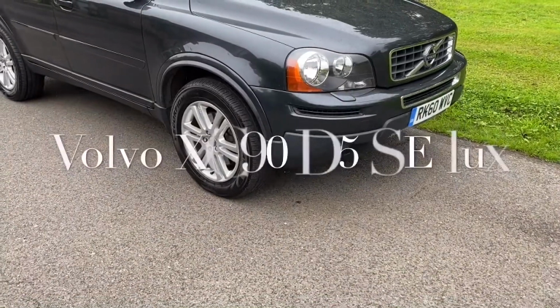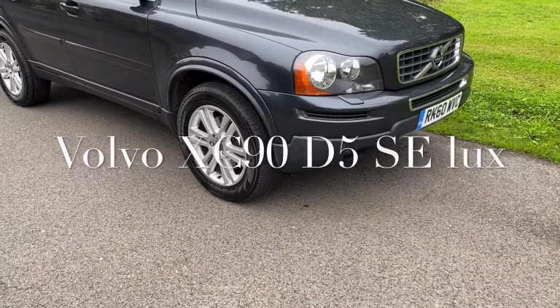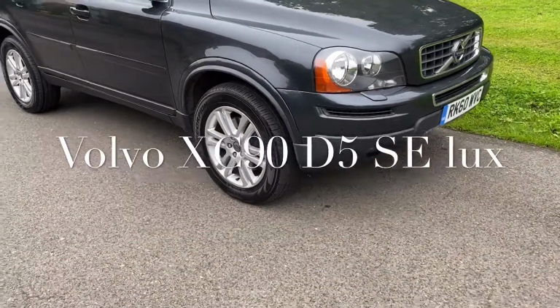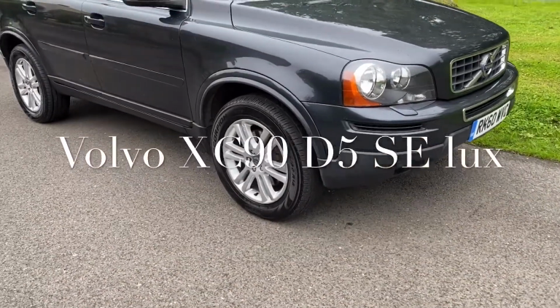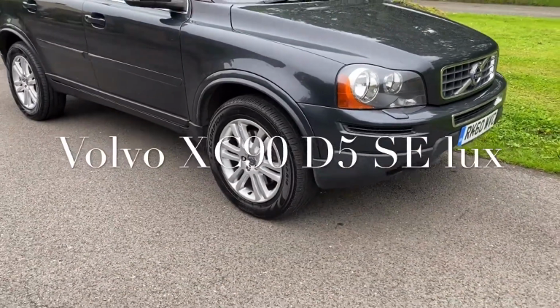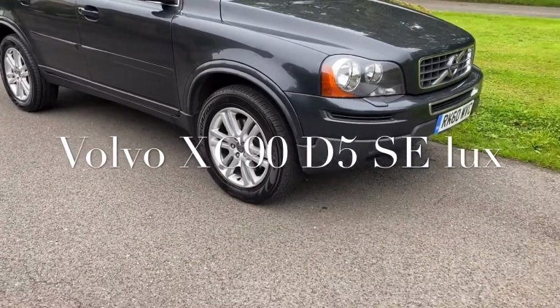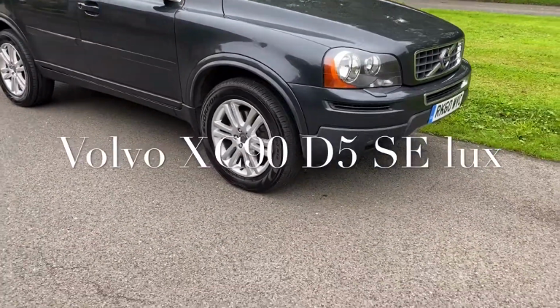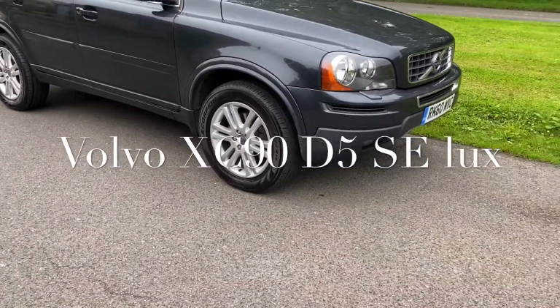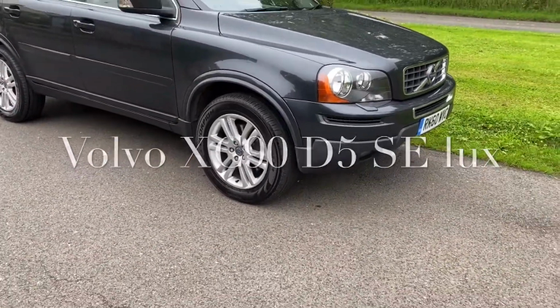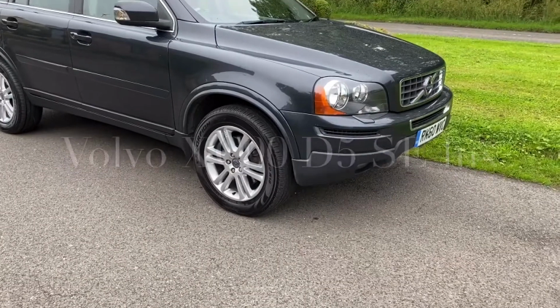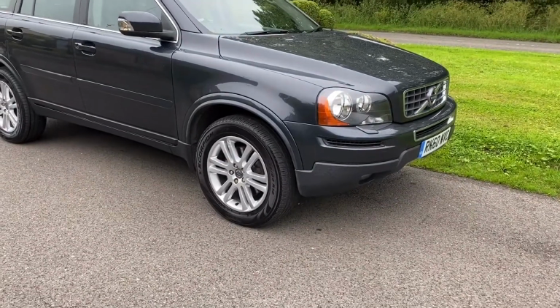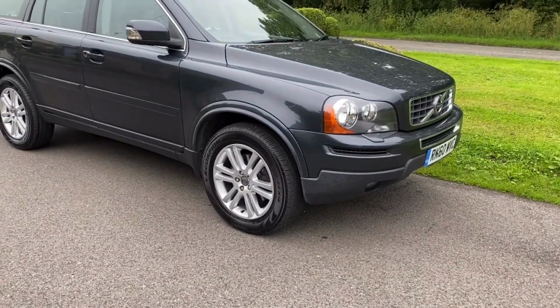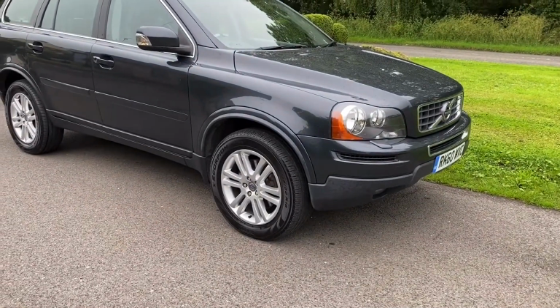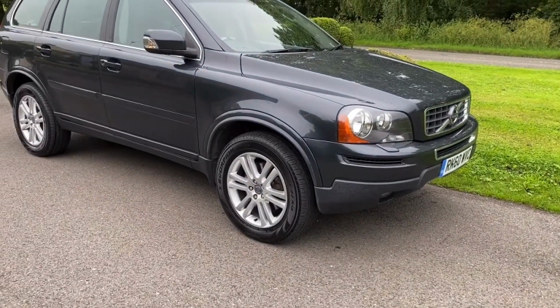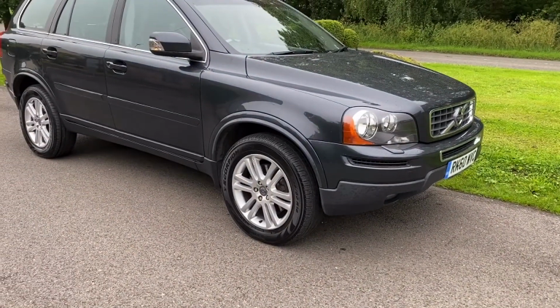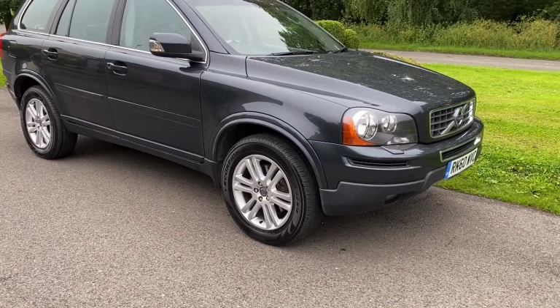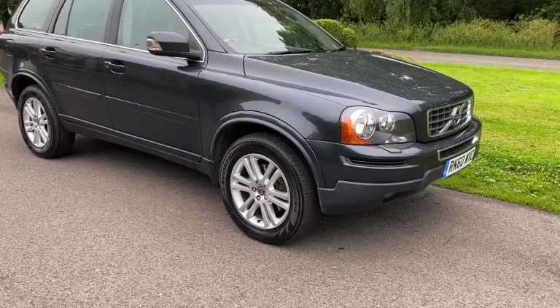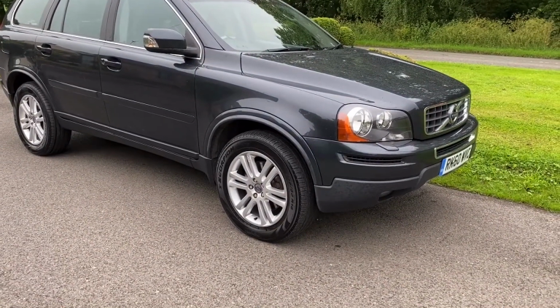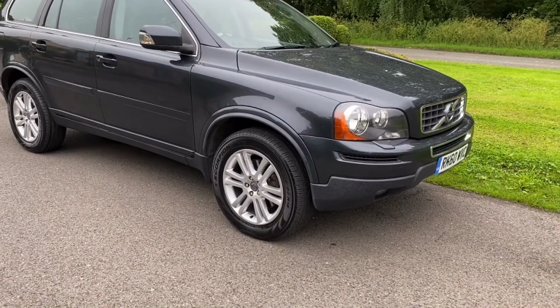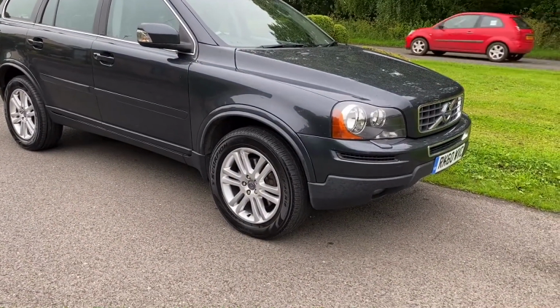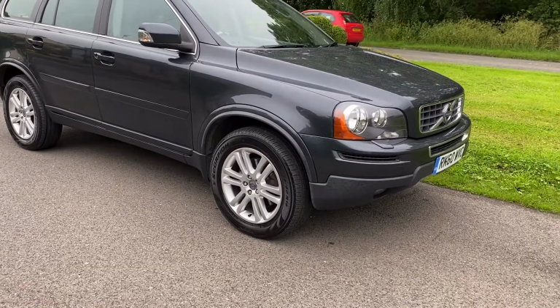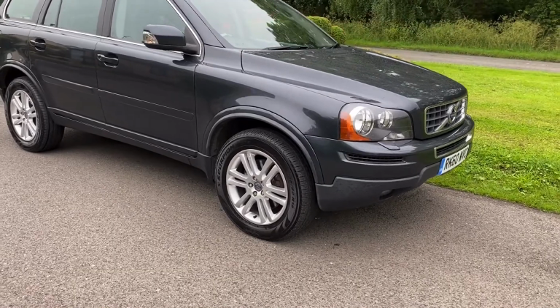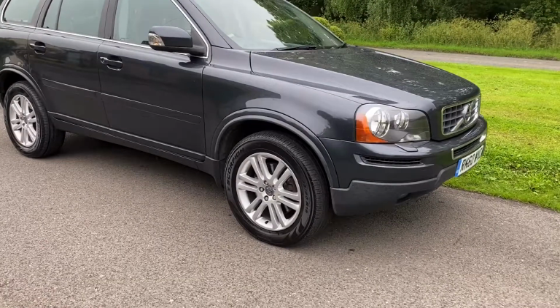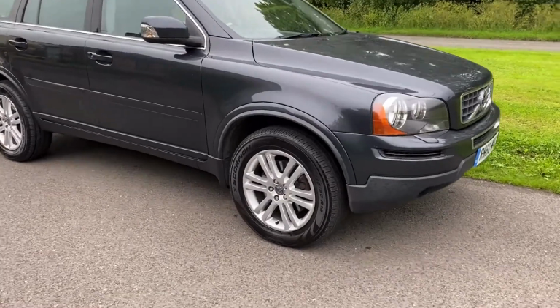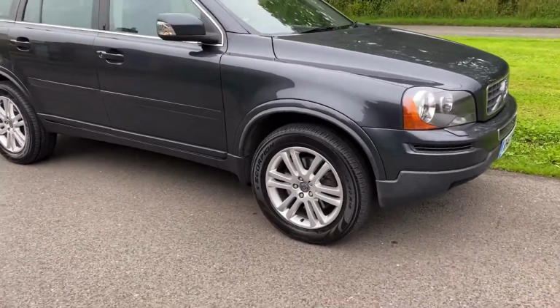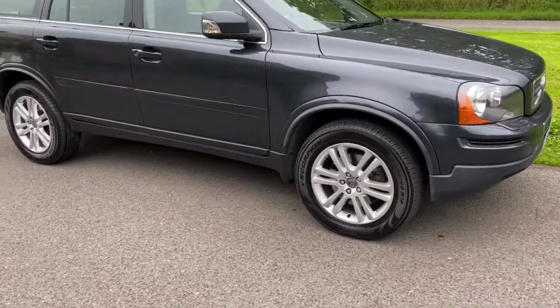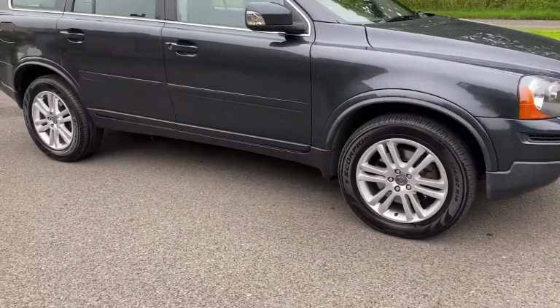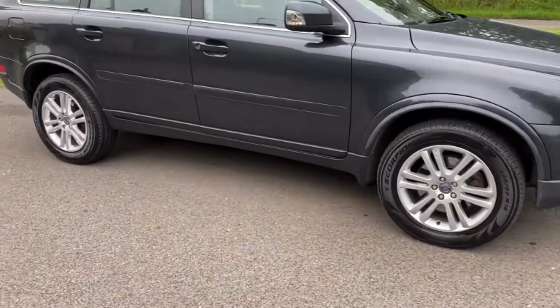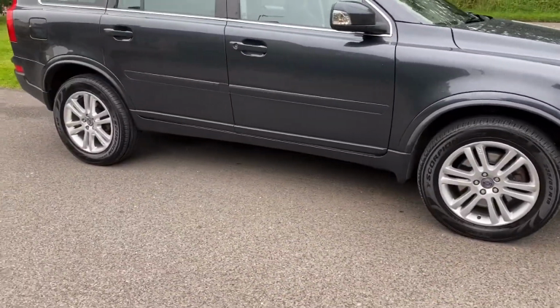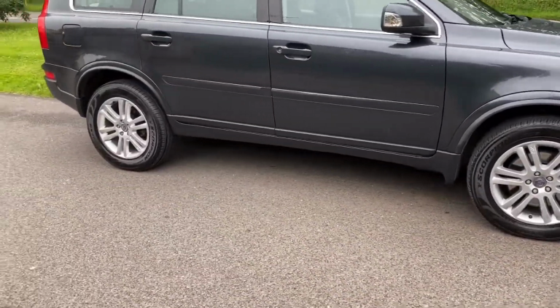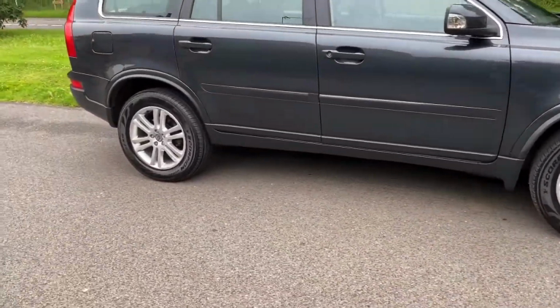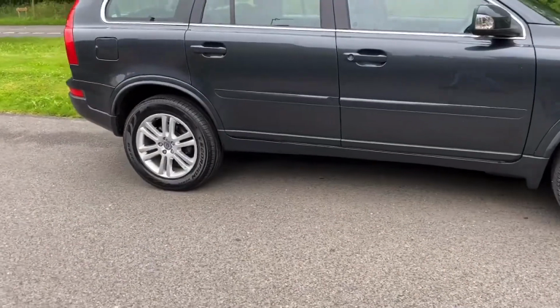Good afternoon, it's Graham at Horton Cars here. We have today a very beautiful Volvo XC90 for your pleasure. This is a 60 plate D5 SE in titanium grey.